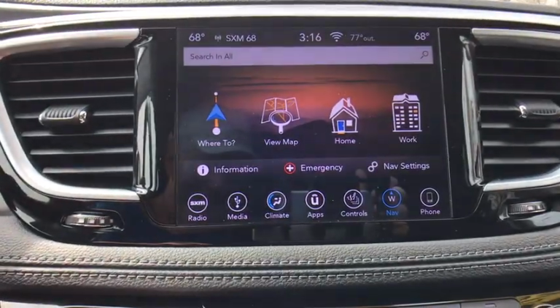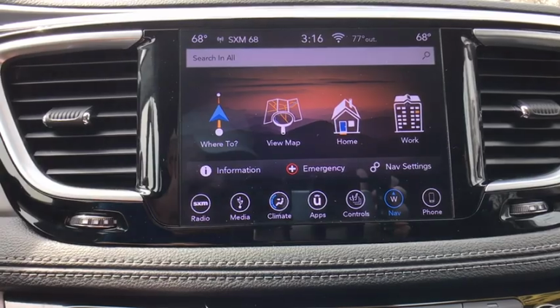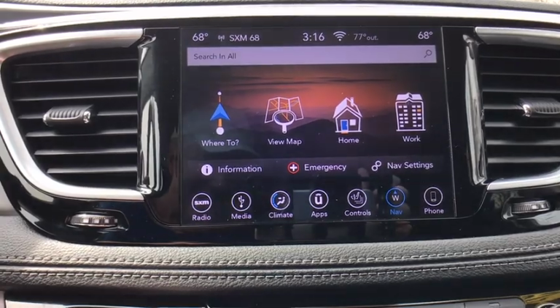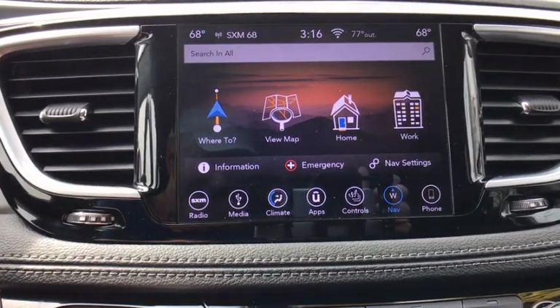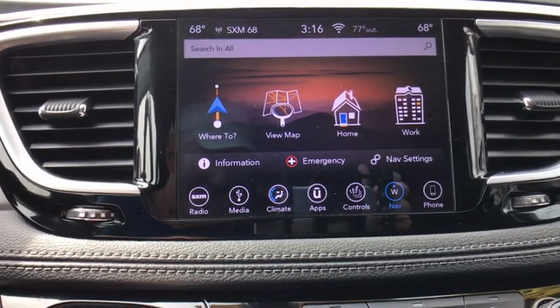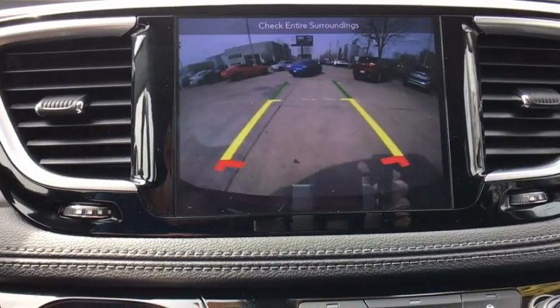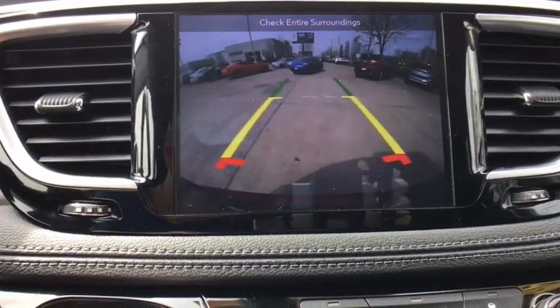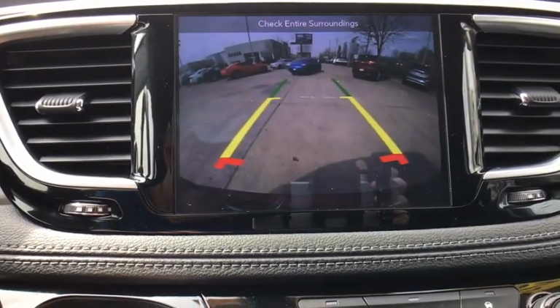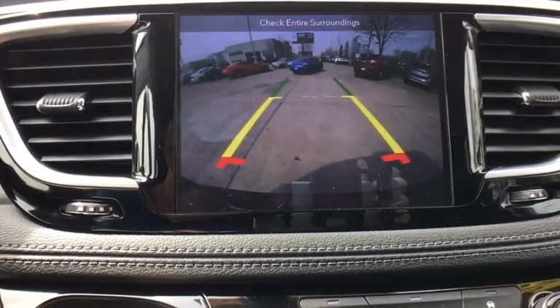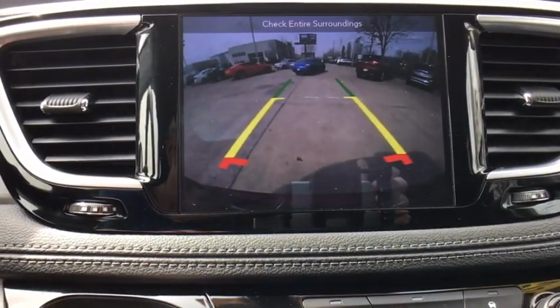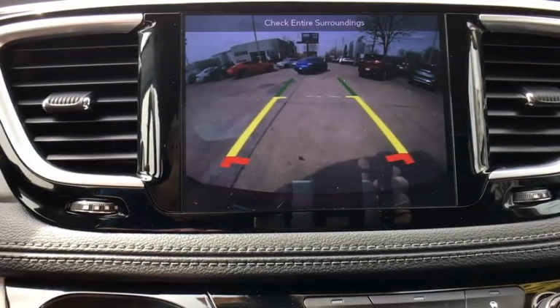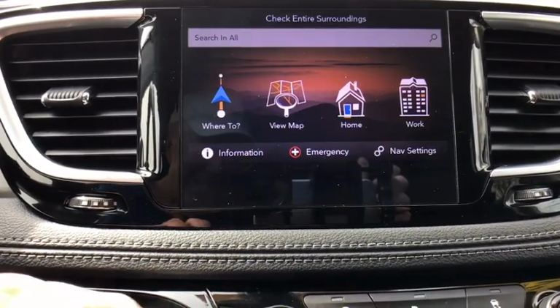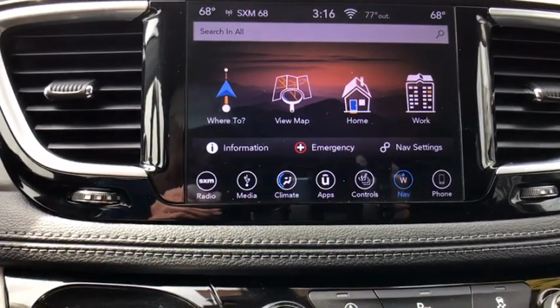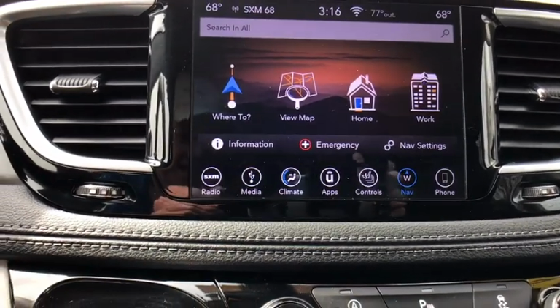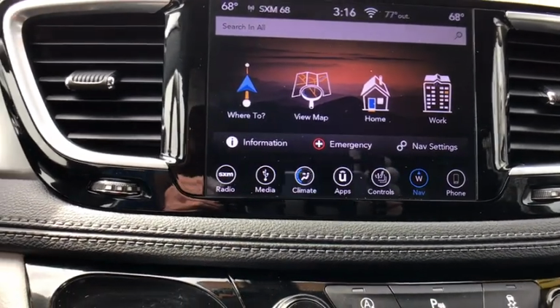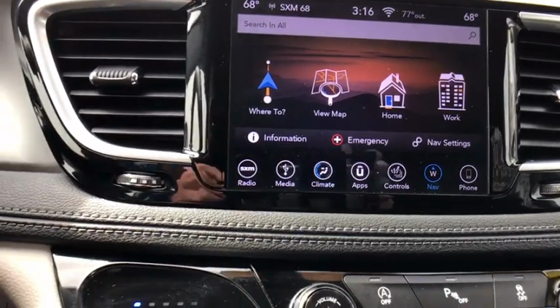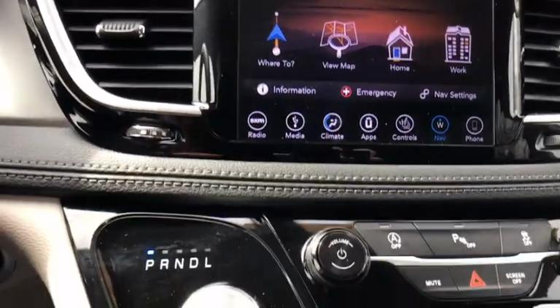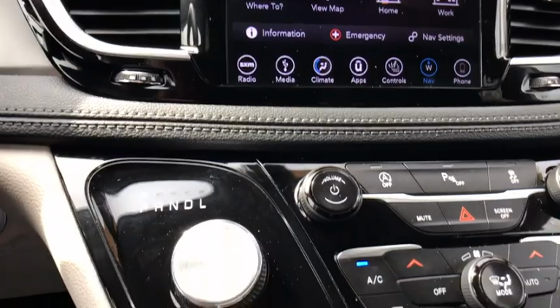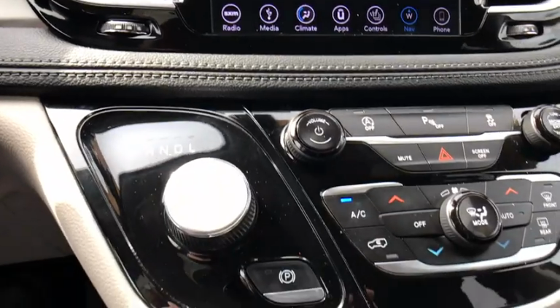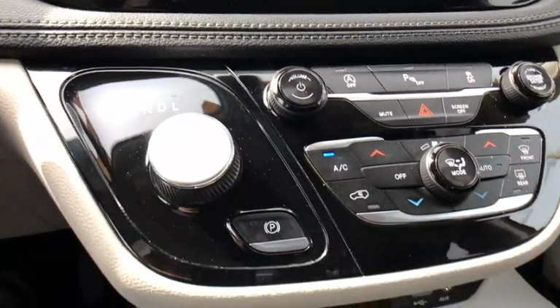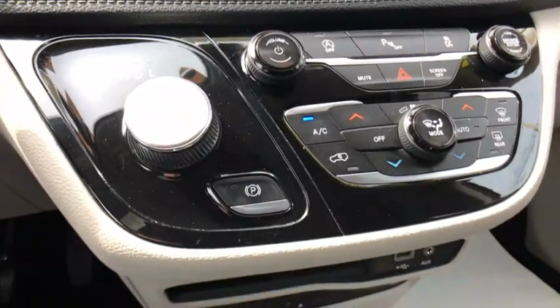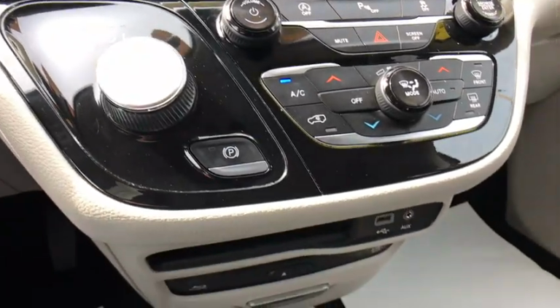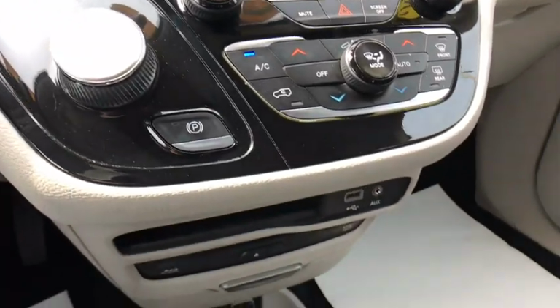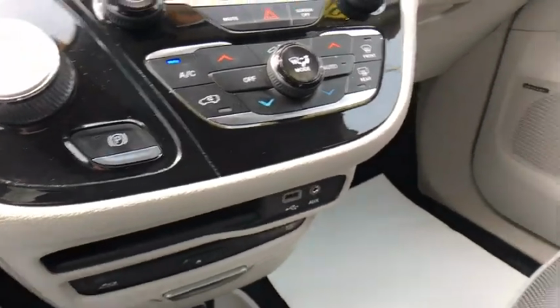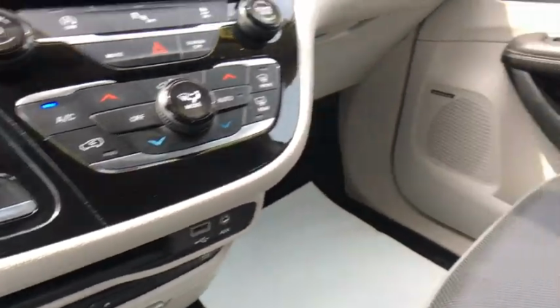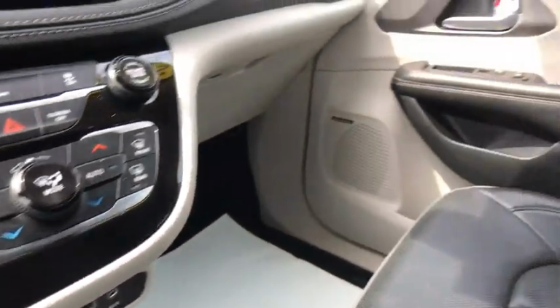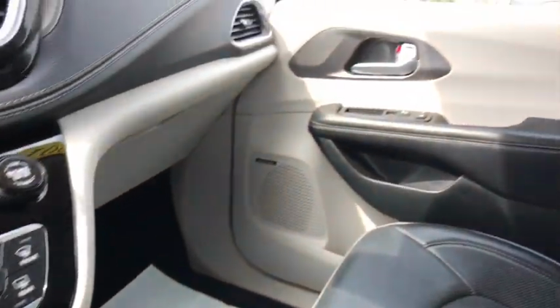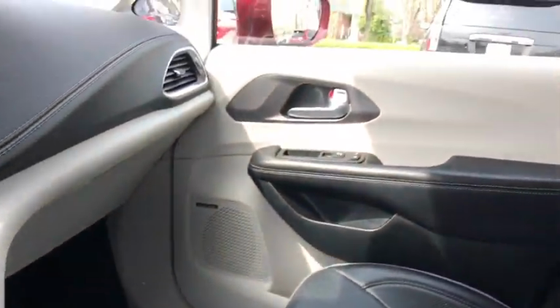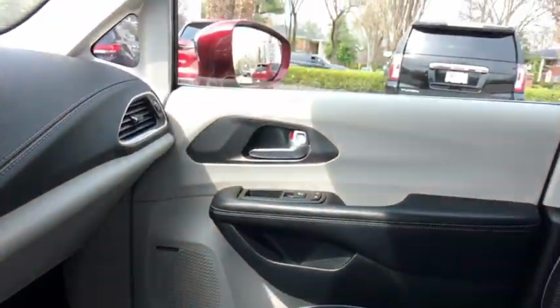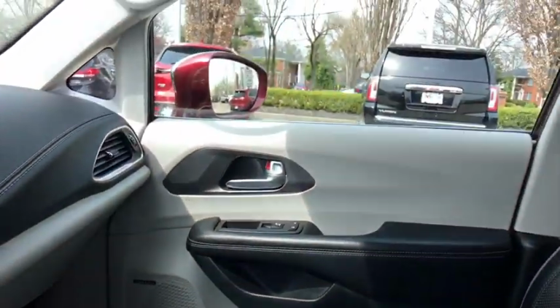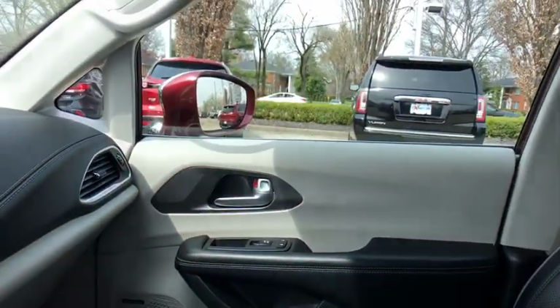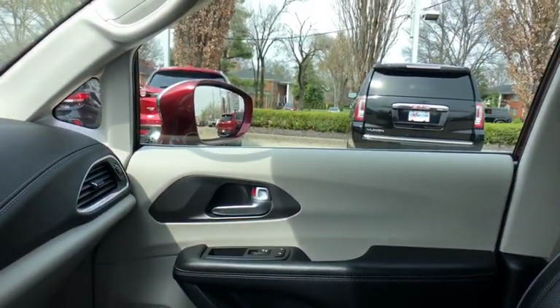Rear window defroster, fog lights, heated front seats, heated steering wheel, power windows, compass, security system, trip computer, electronic stability control.